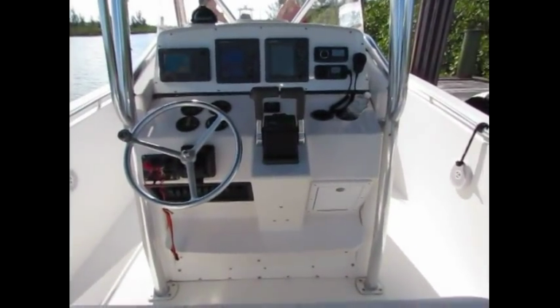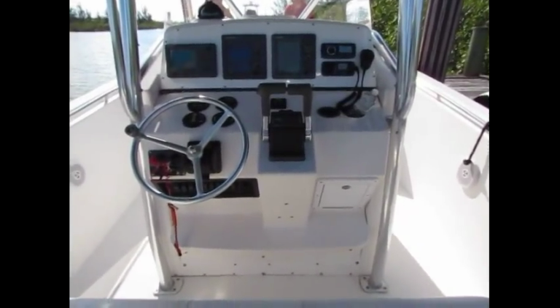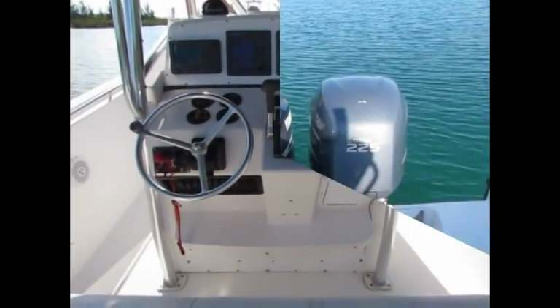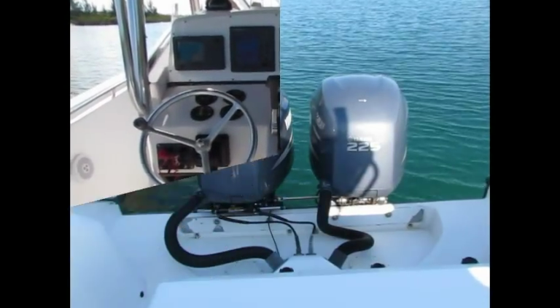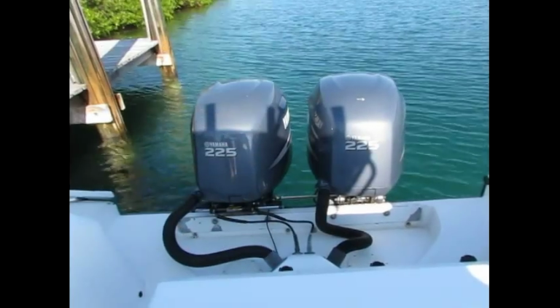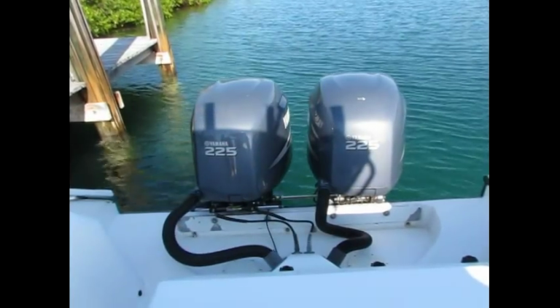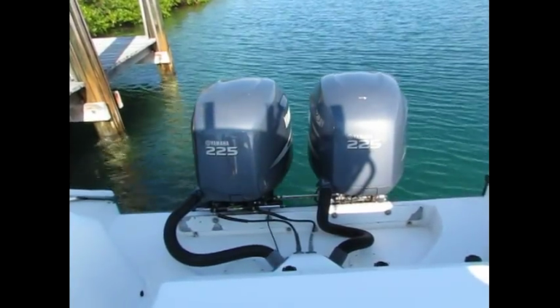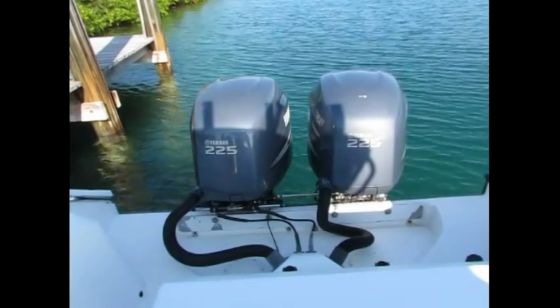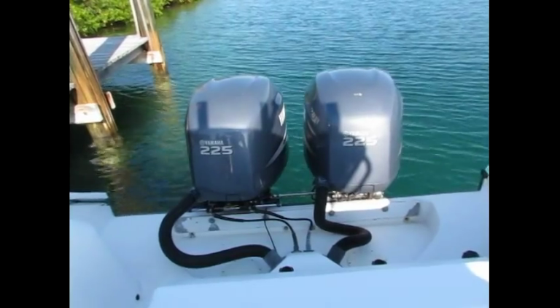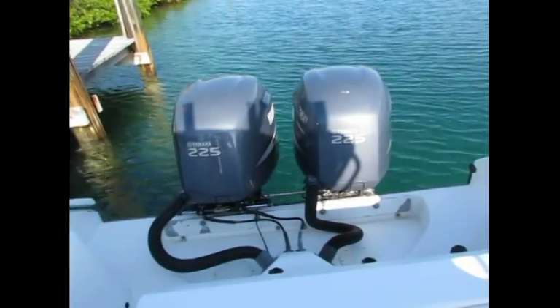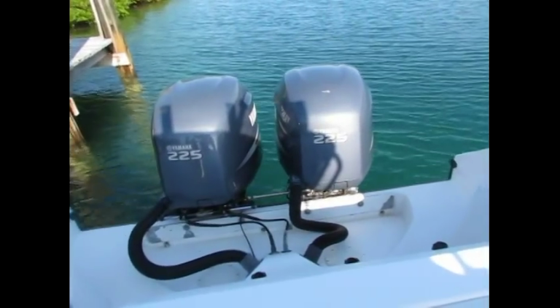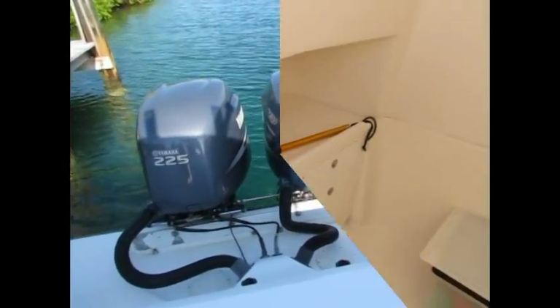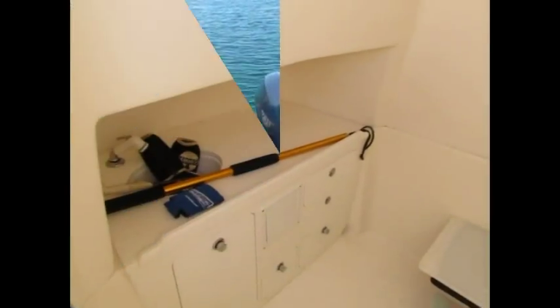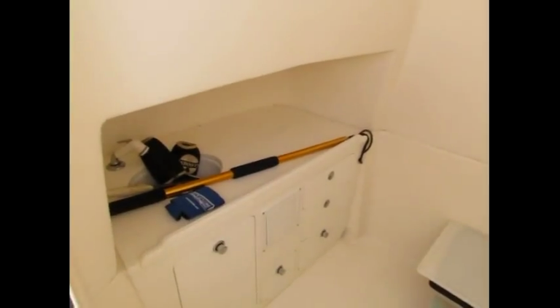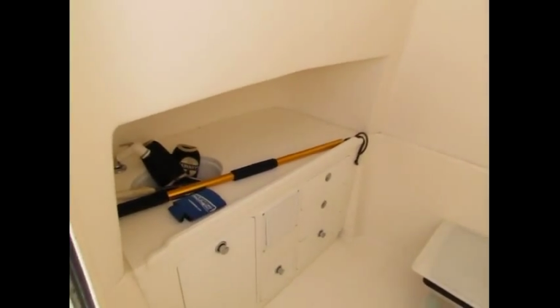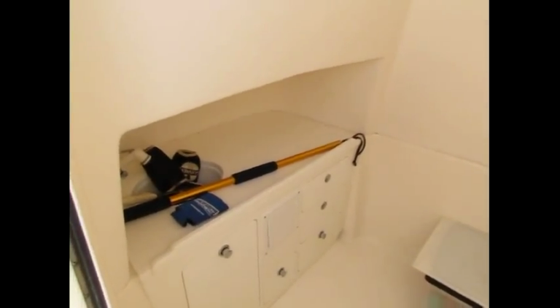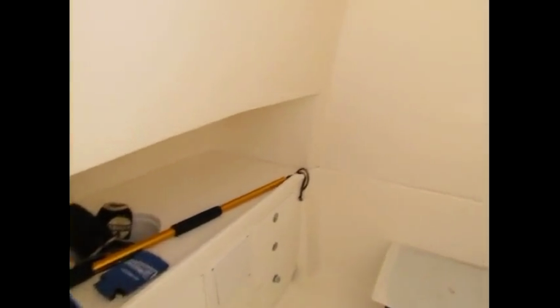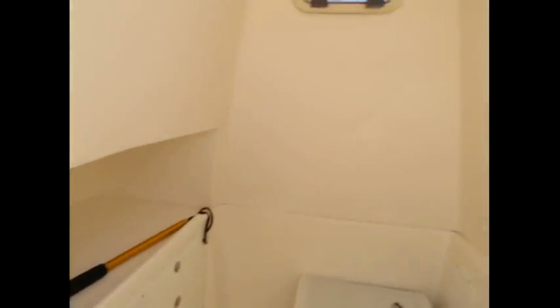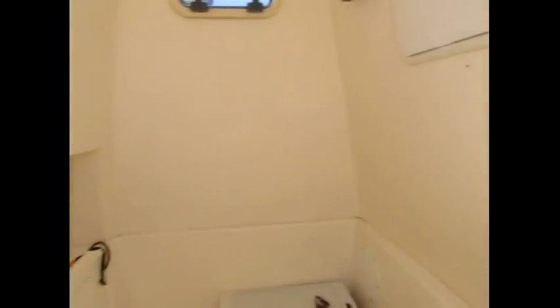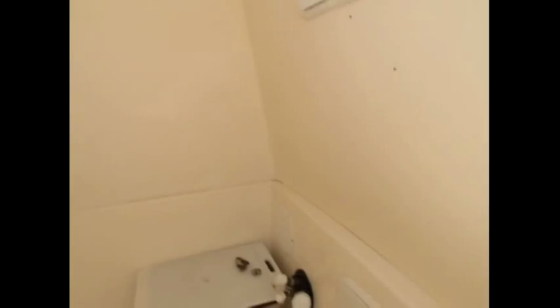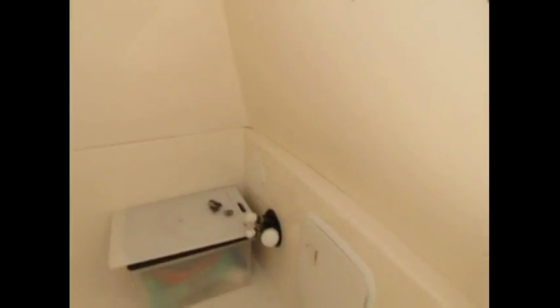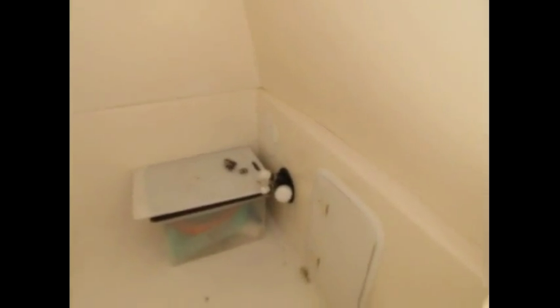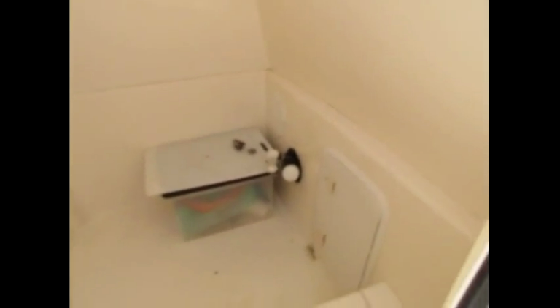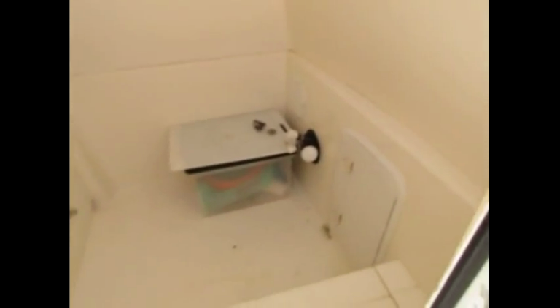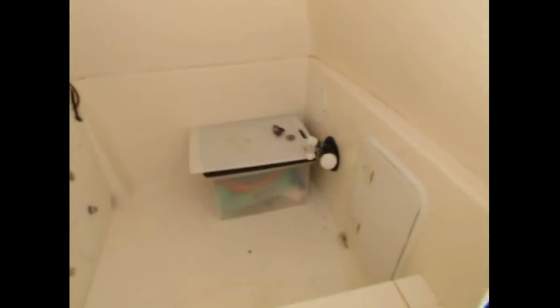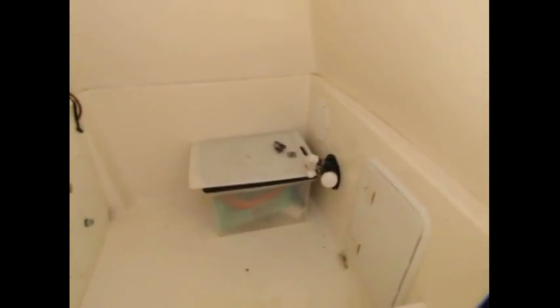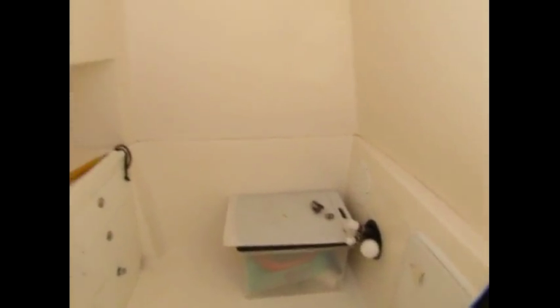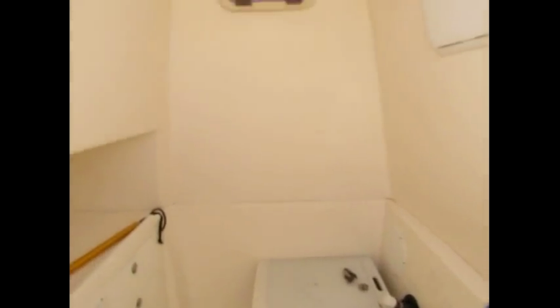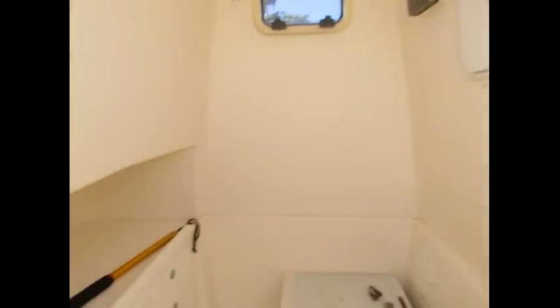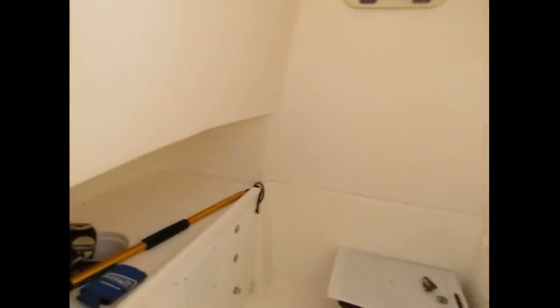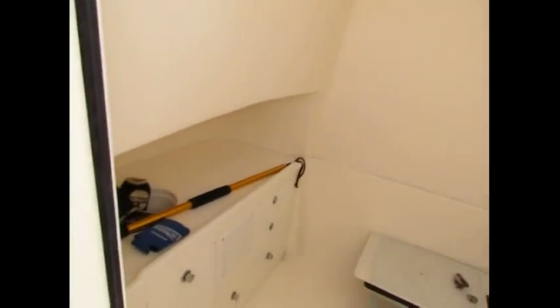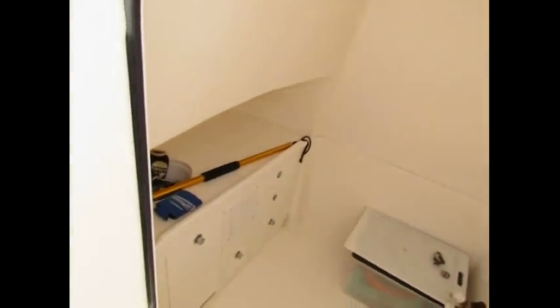All right, I'll do the front now. Okay, here's the little cuddy cabin — it's plumbed for a toilet, but they took the toilet out.